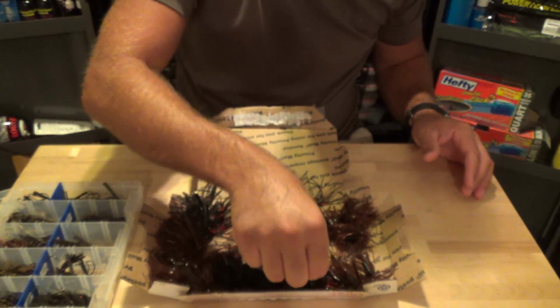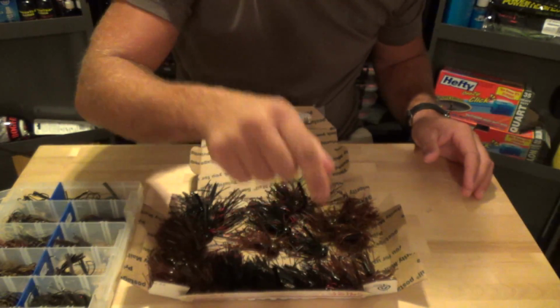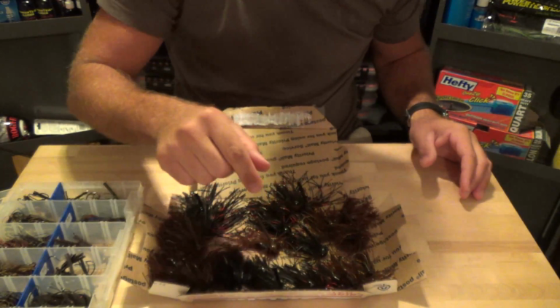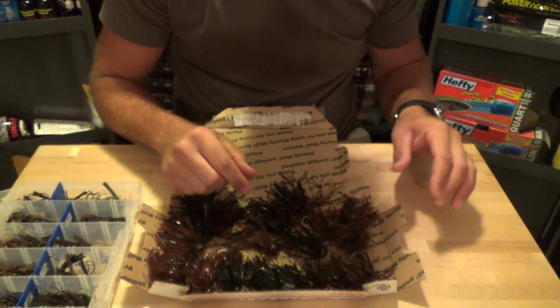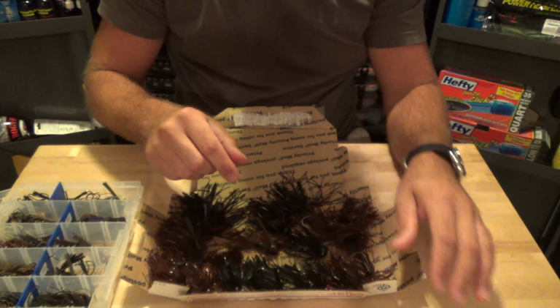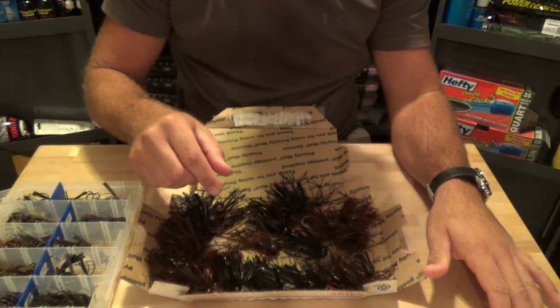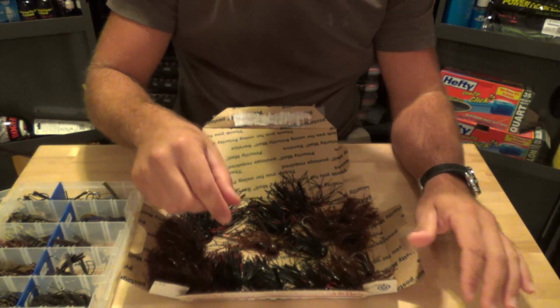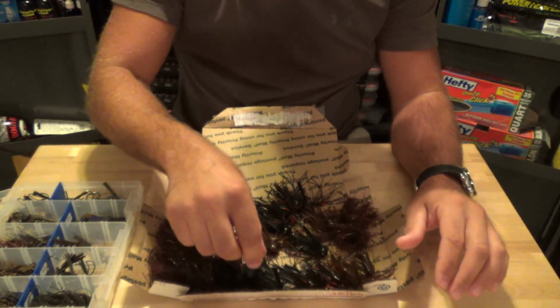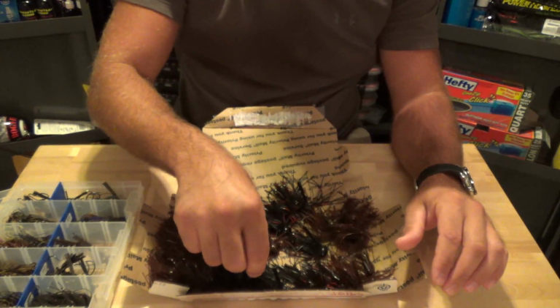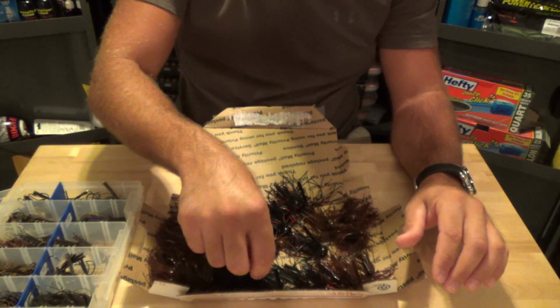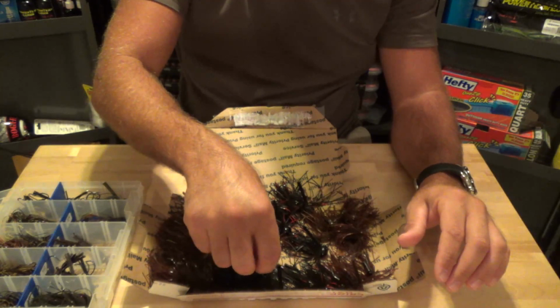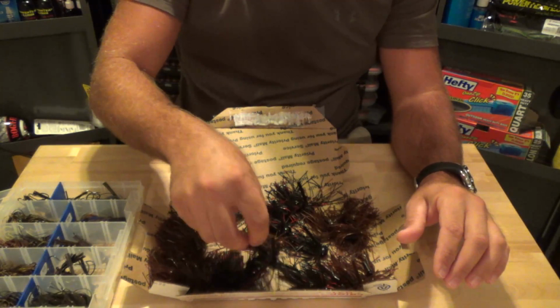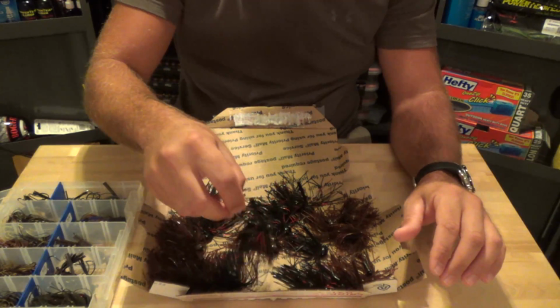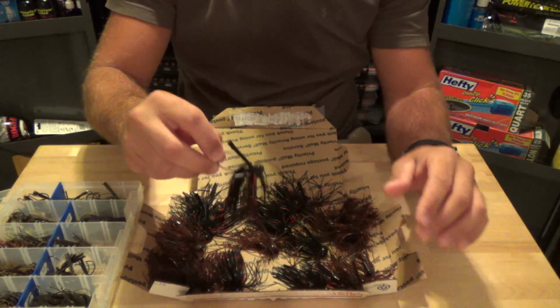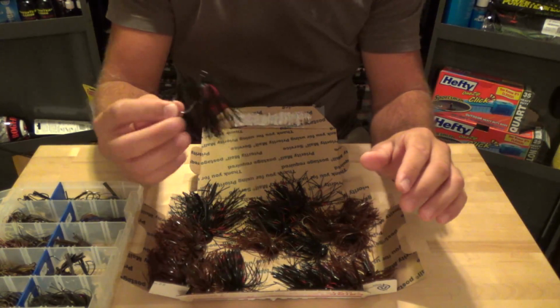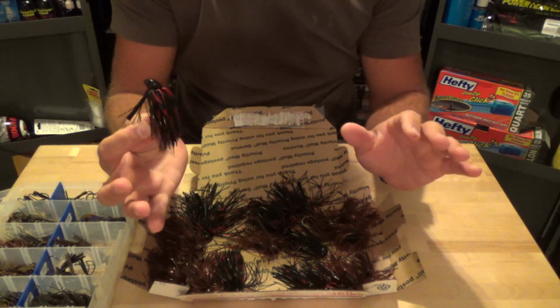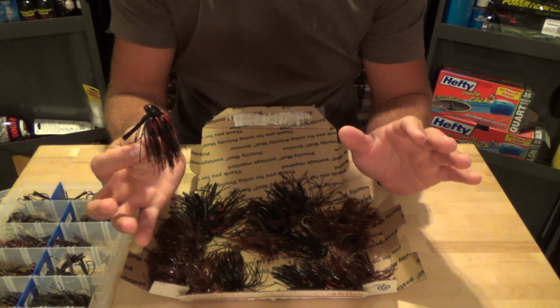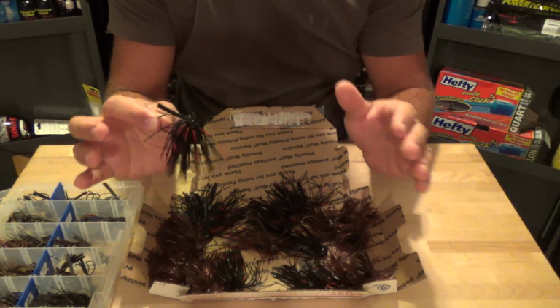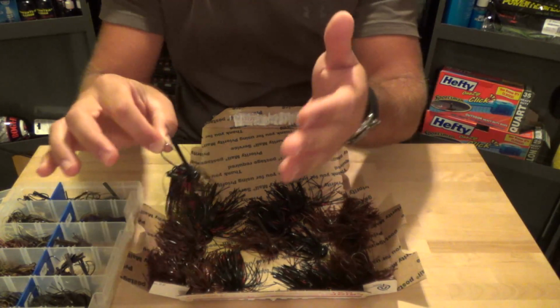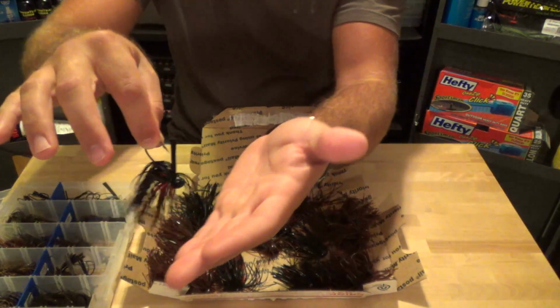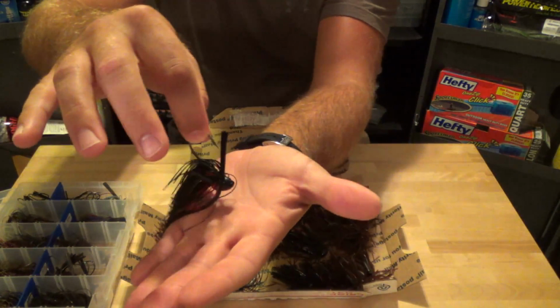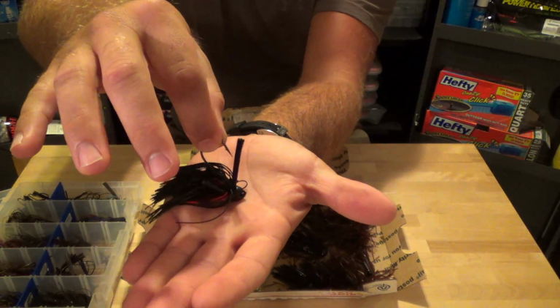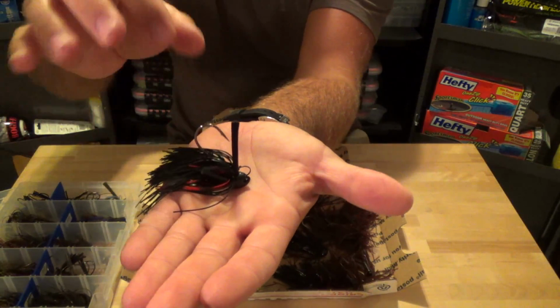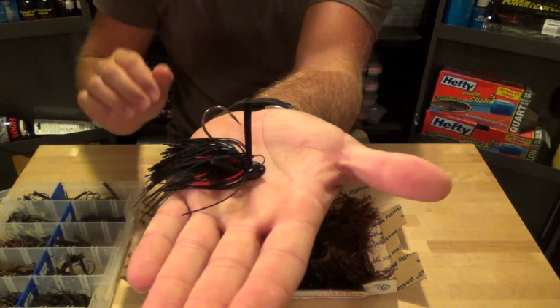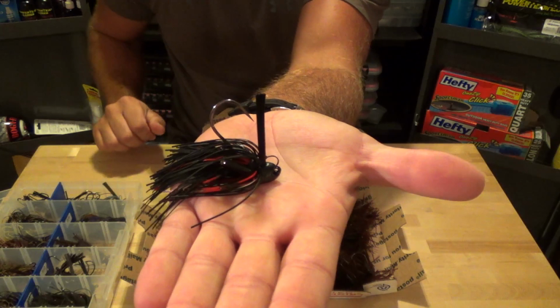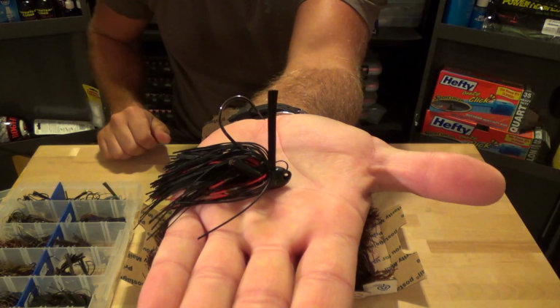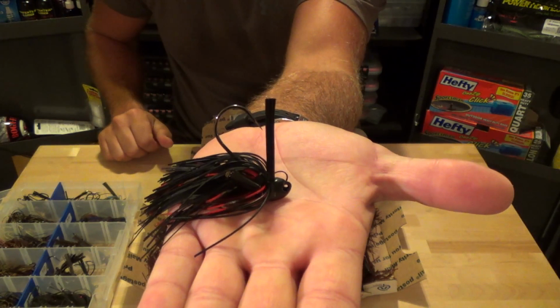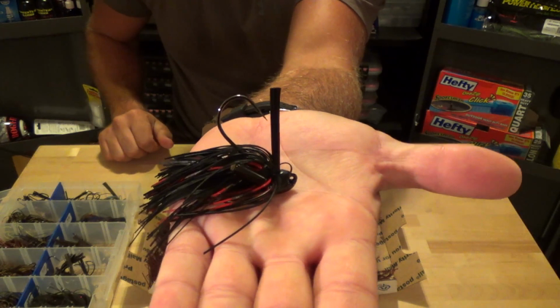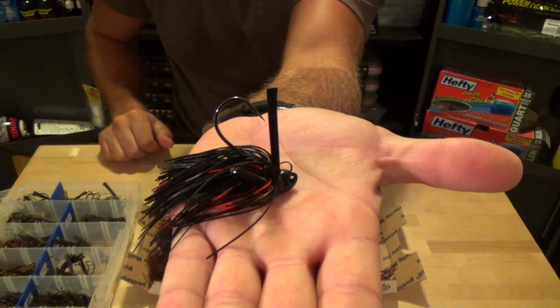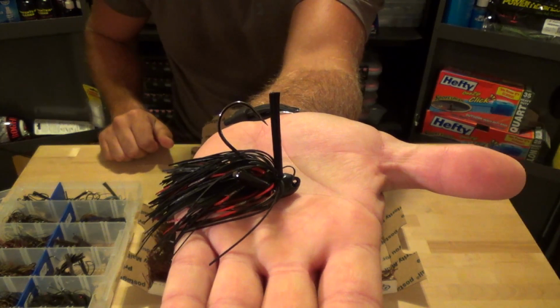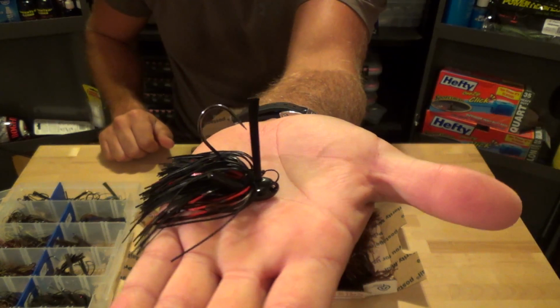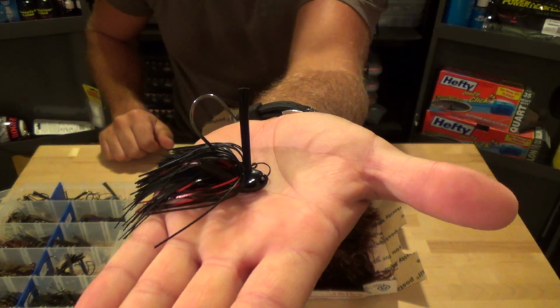So that's the Finesse Ball Head. Next up we have the Half Ounce Brush Jigs - these have a 4/0 hook. I've never used this style of jig before, but it's kind of like a stand-up jig. It's good to throw around wood and docks and things like that.